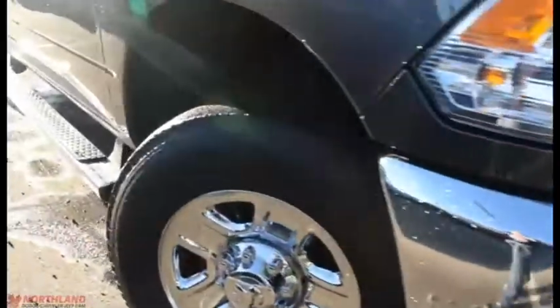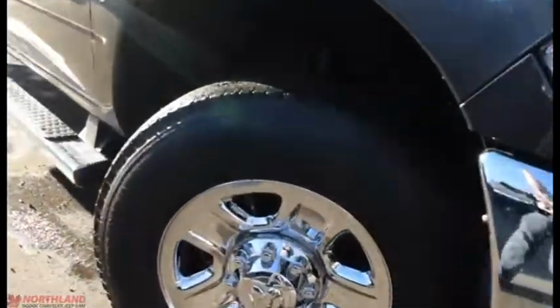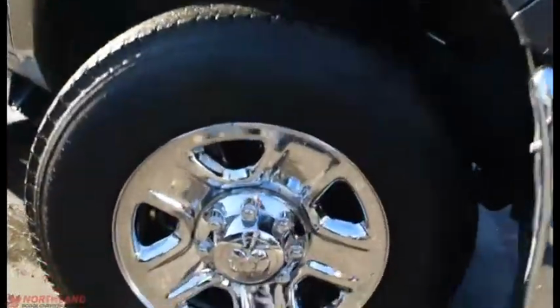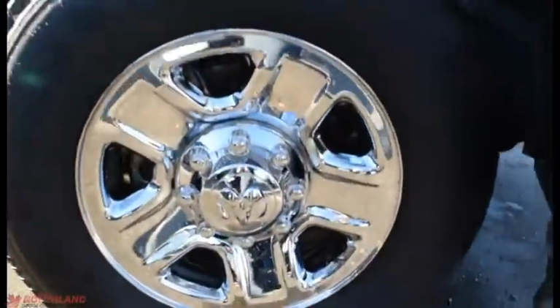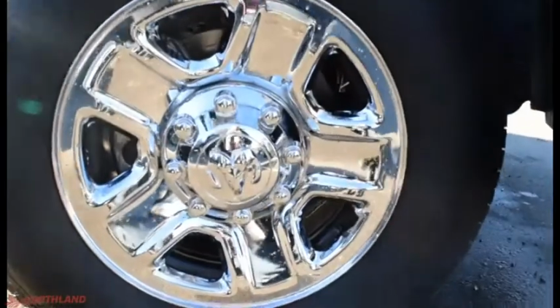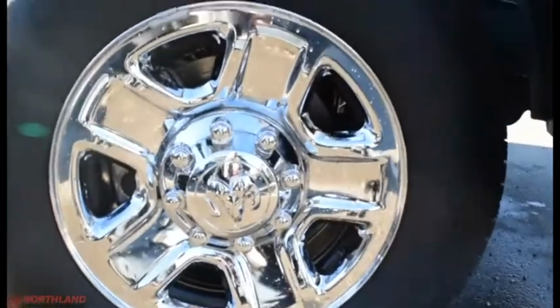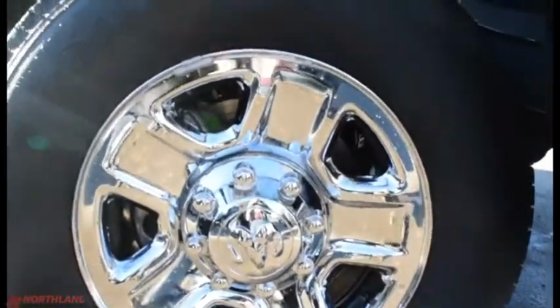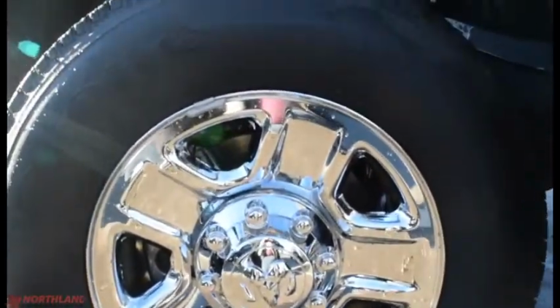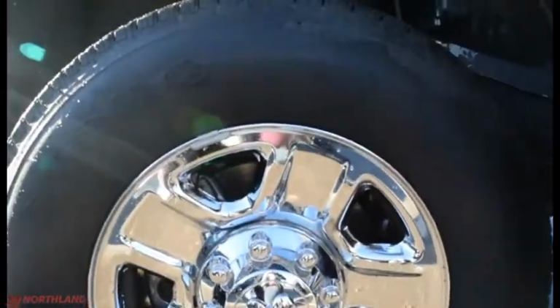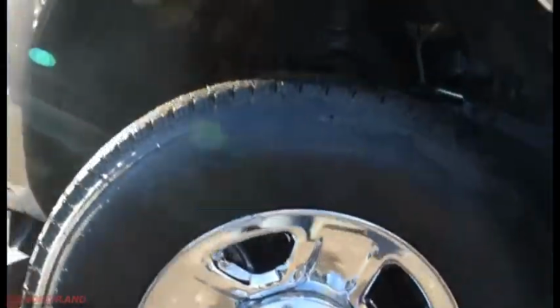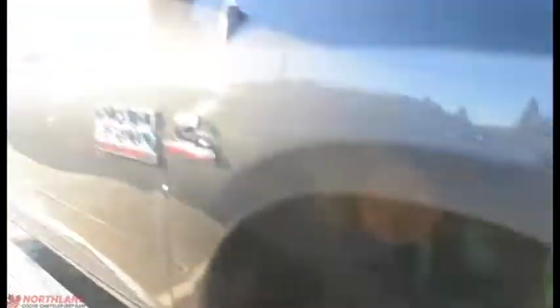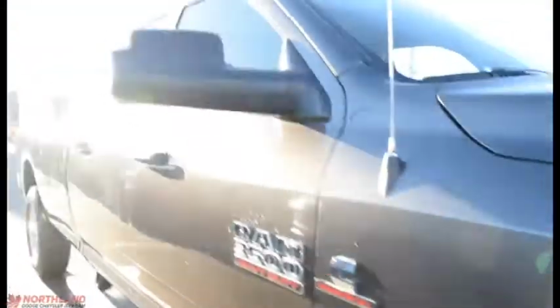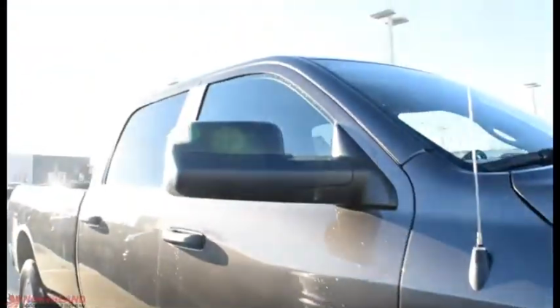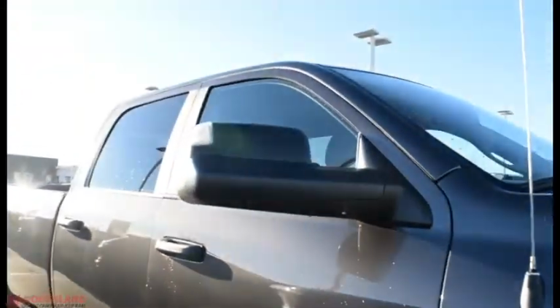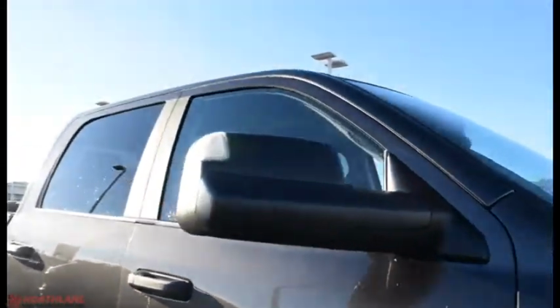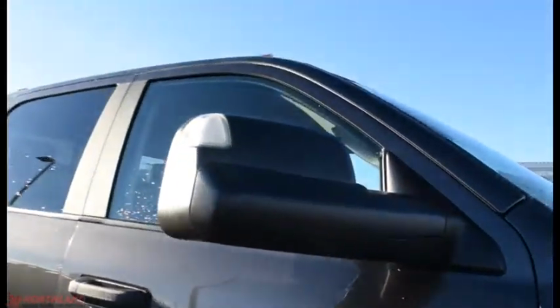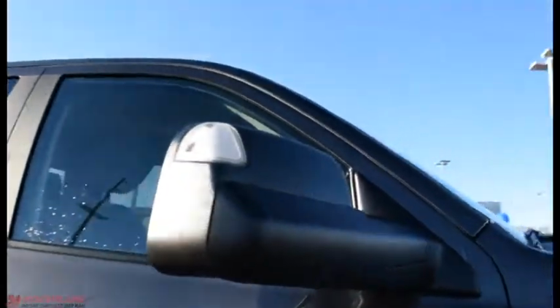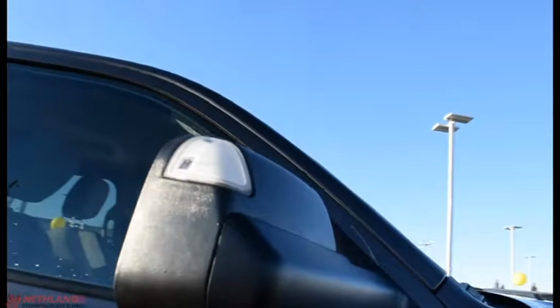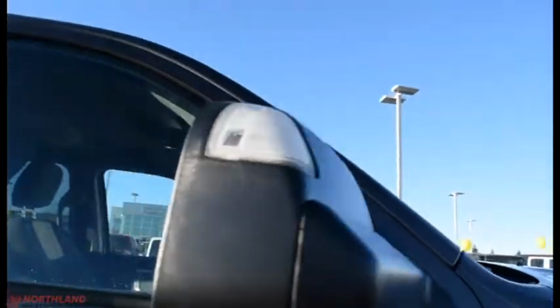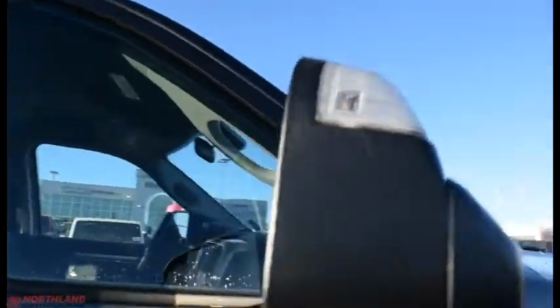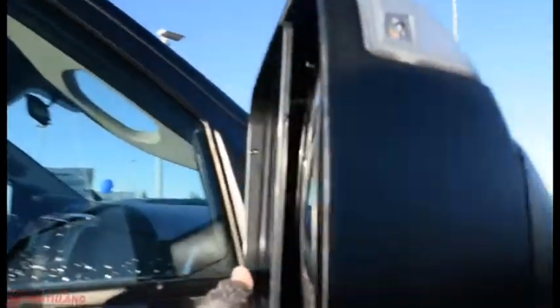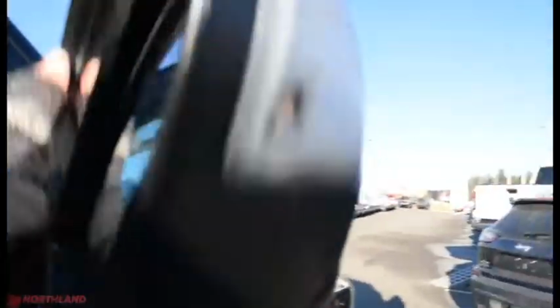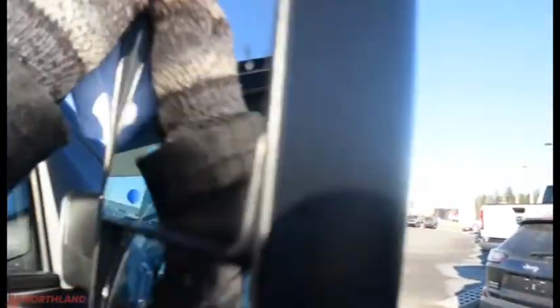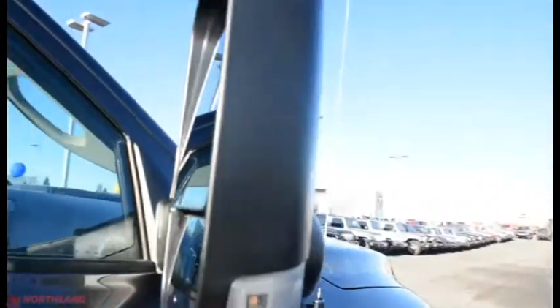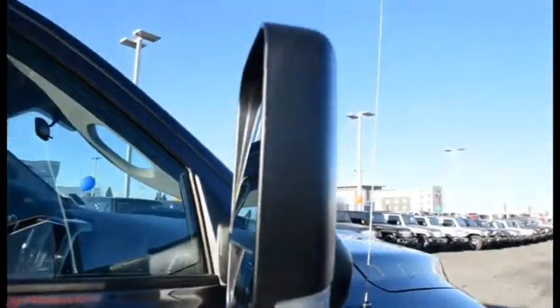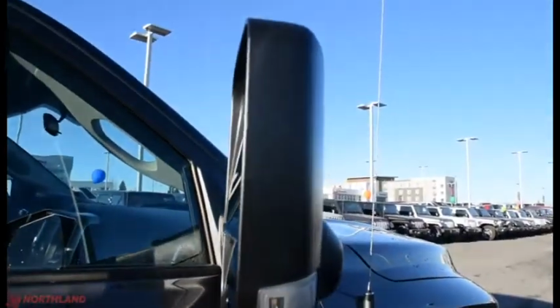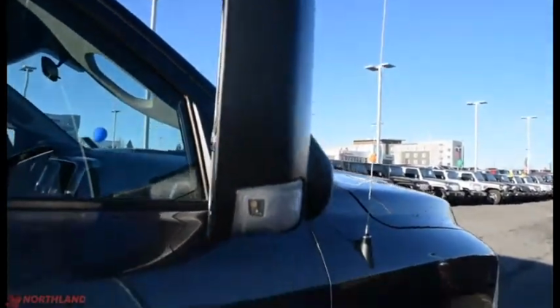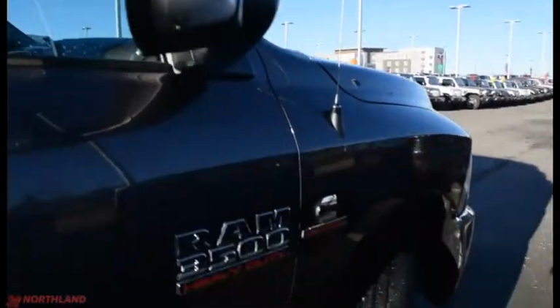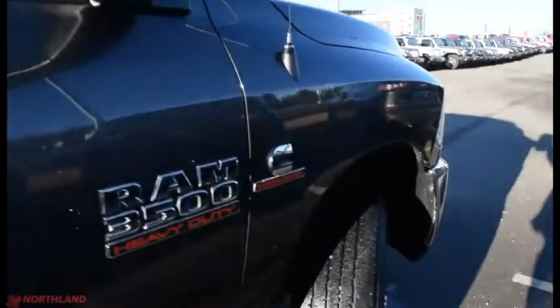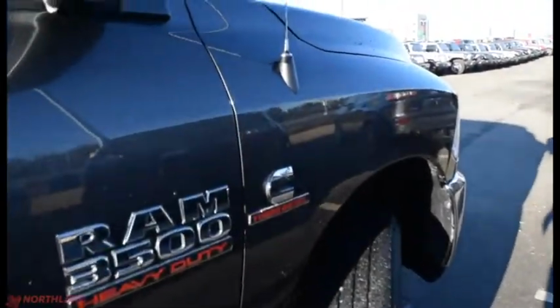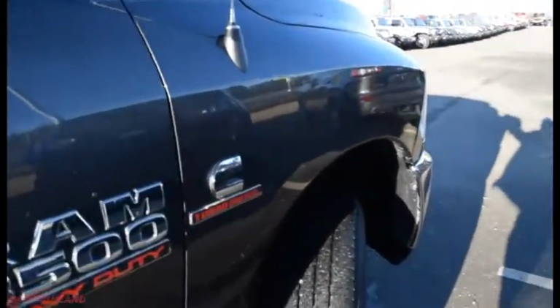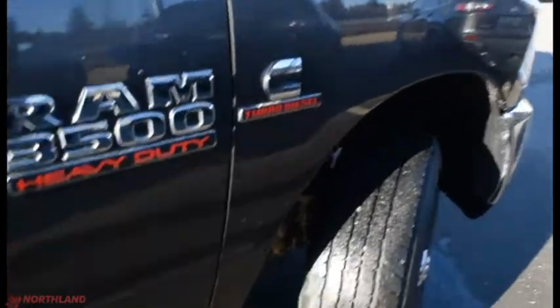Coming around the side we do have Firestone brand tires with 18-inch rims — they look great. You do have heated exterior tow mirrors with the turning signal on them. All you have to do is push them up and they fold up just like that, giving you even more room to see.